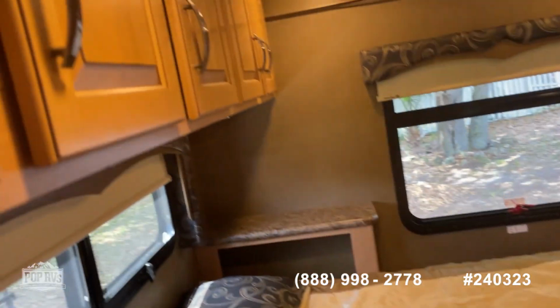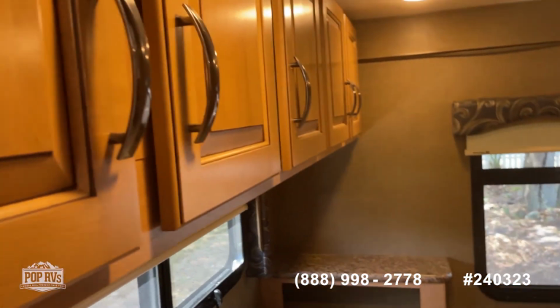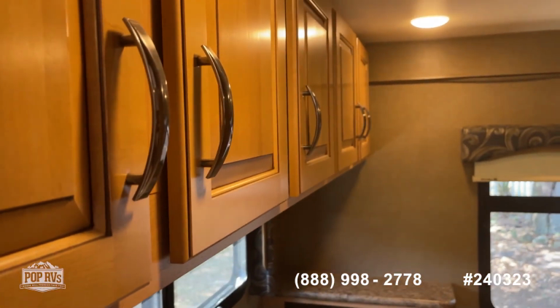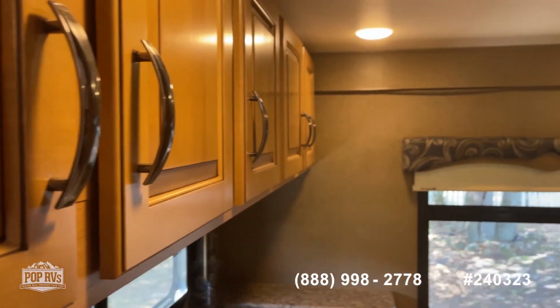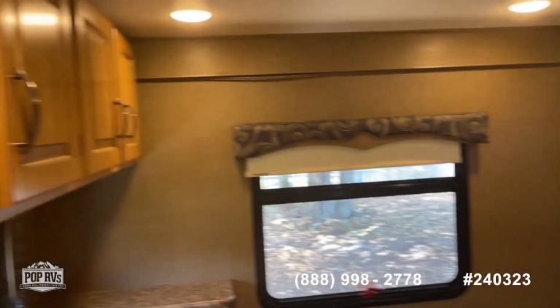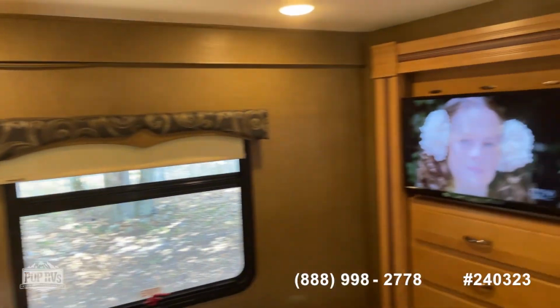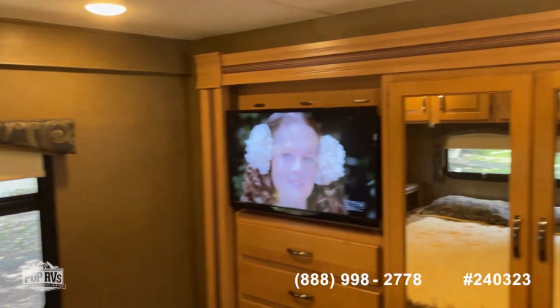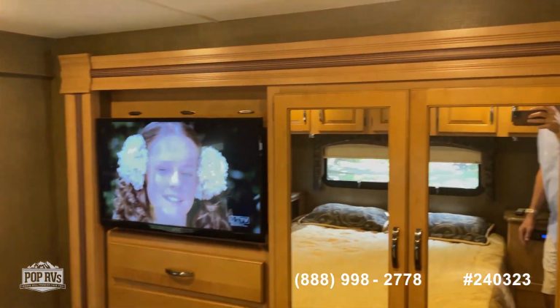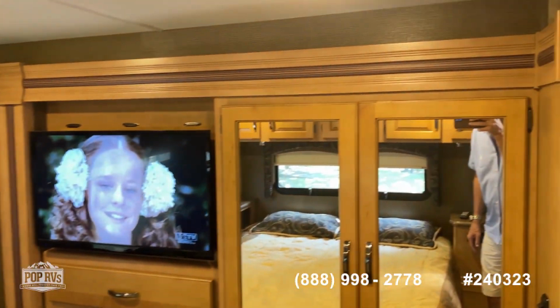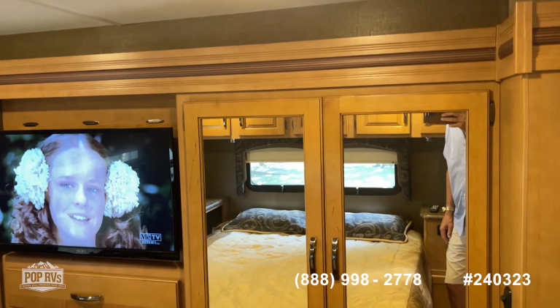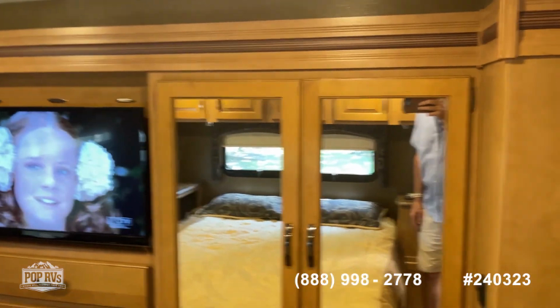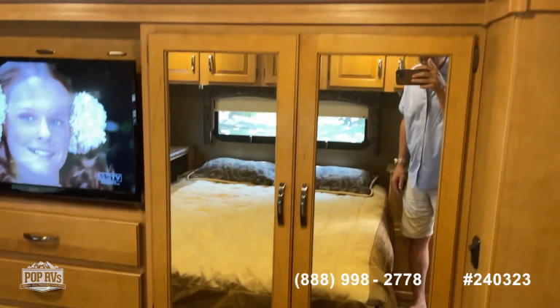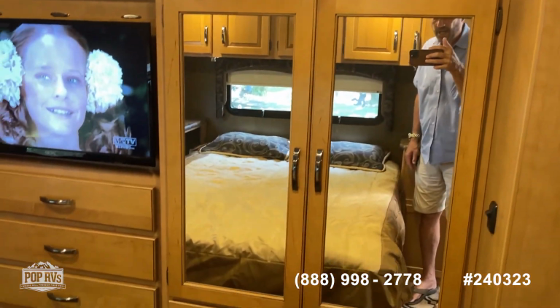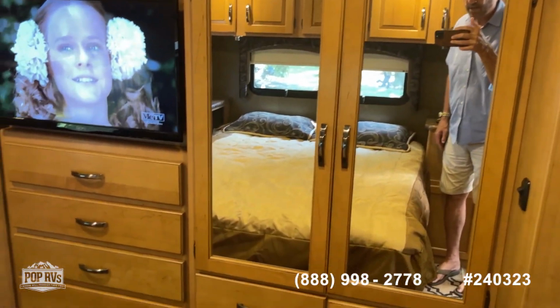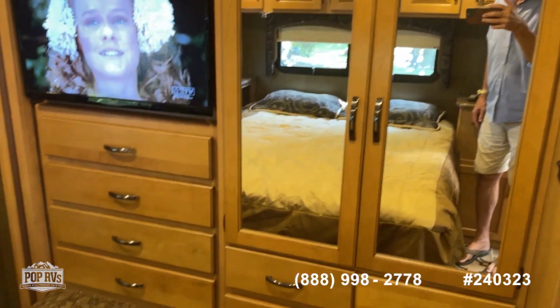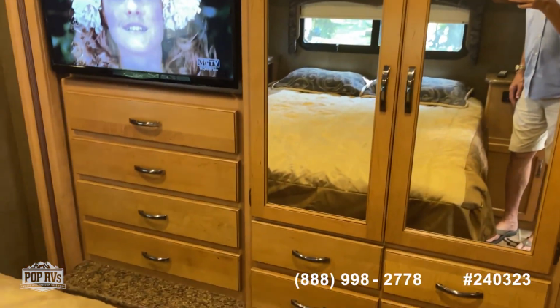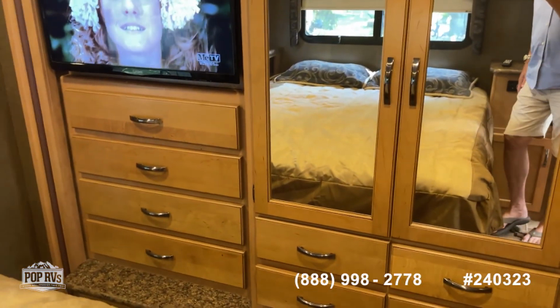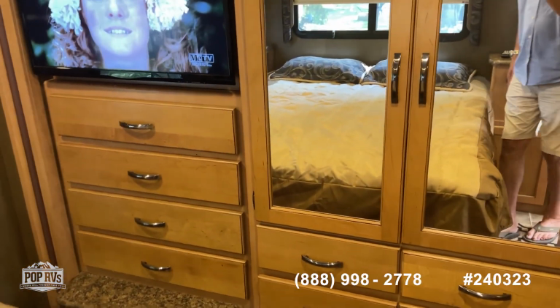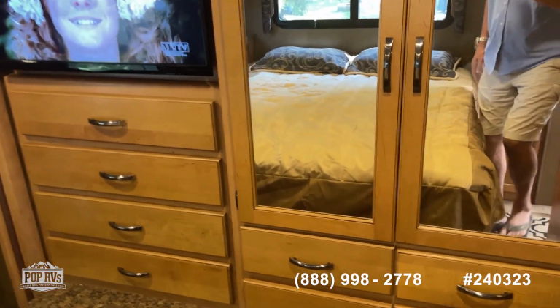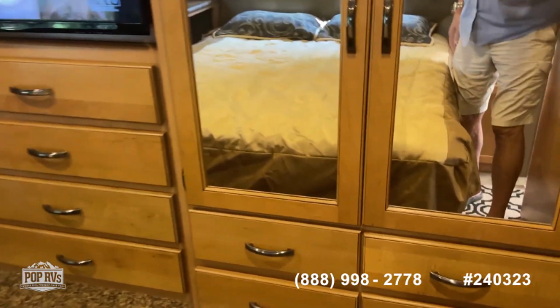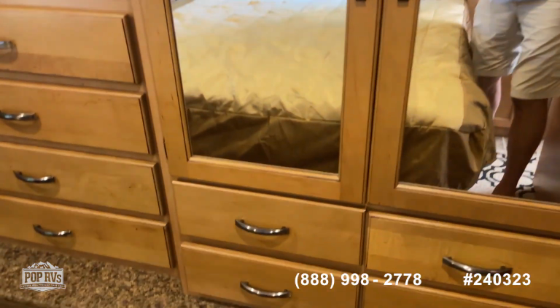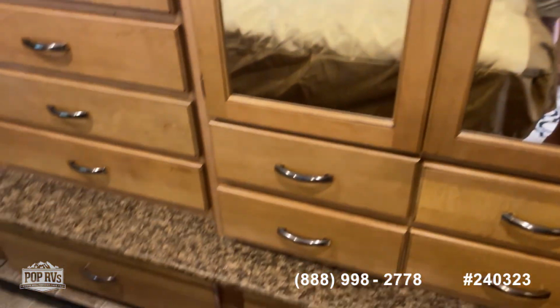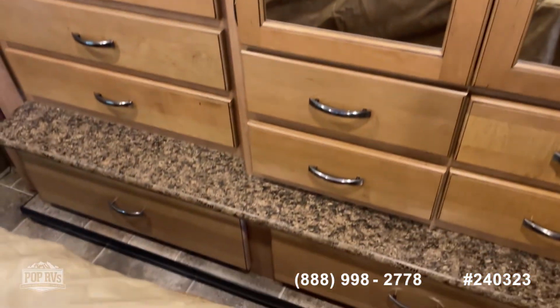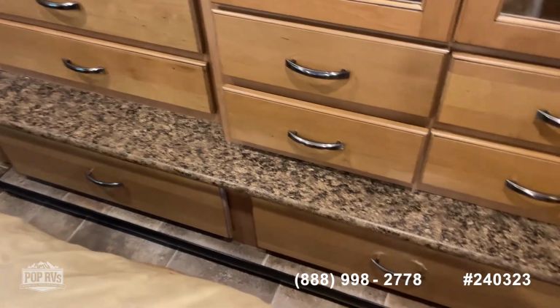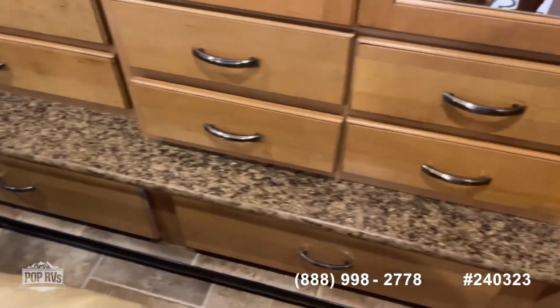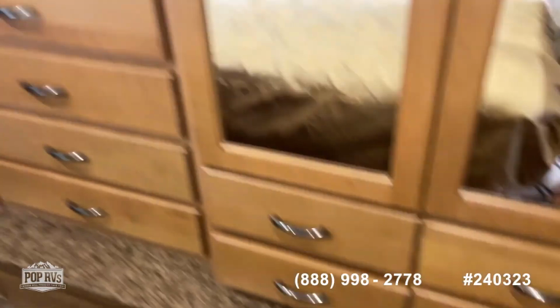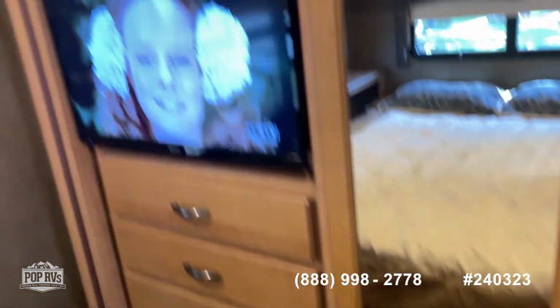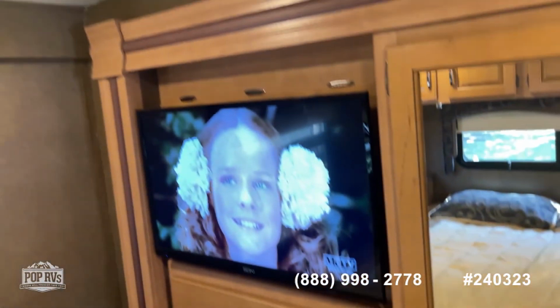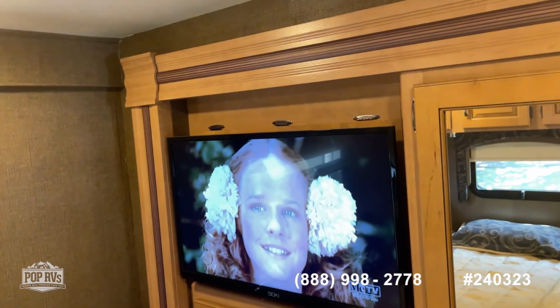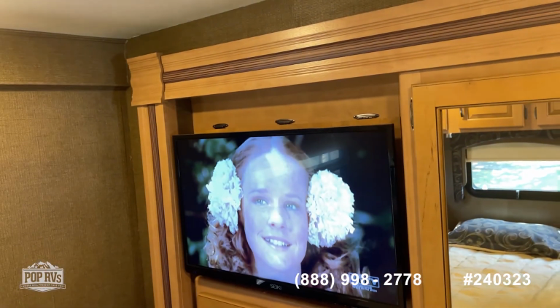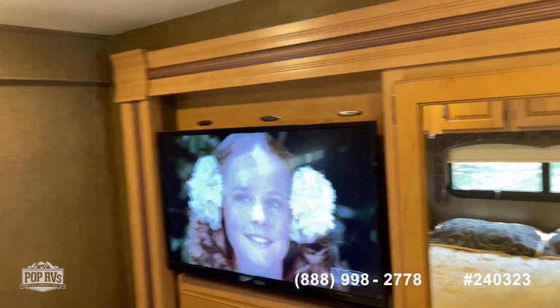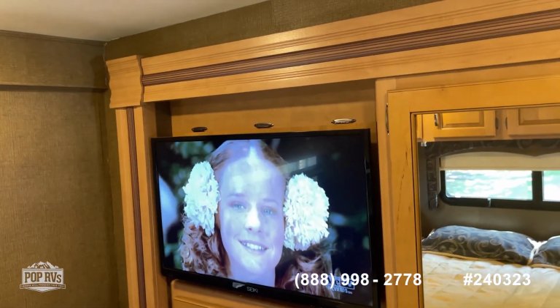You've got a queen size walk-around bed with lots of nice cabinet space up above. There's the main closet area and lots more storage drawers down below as well.